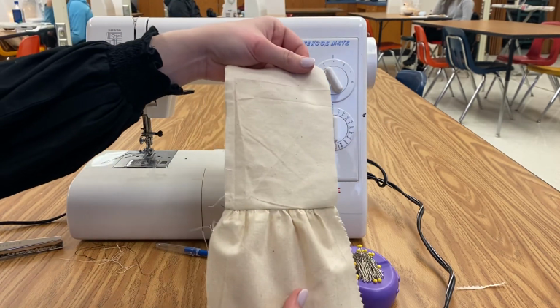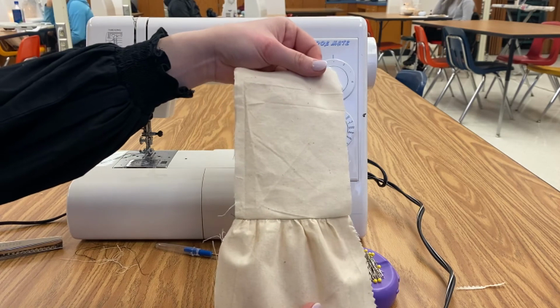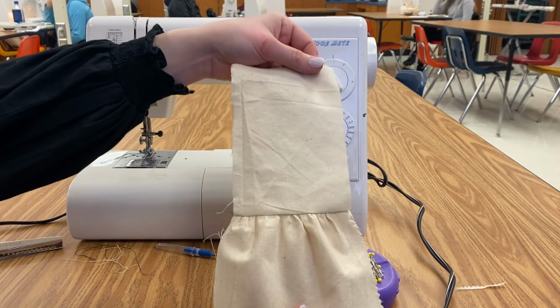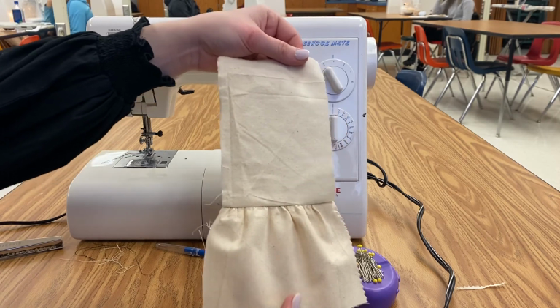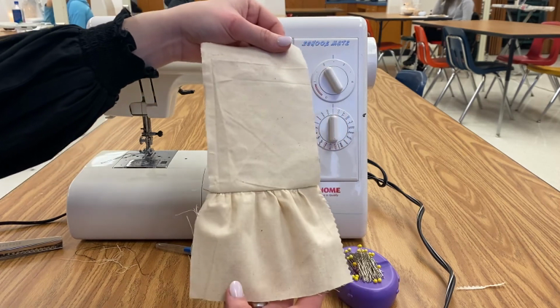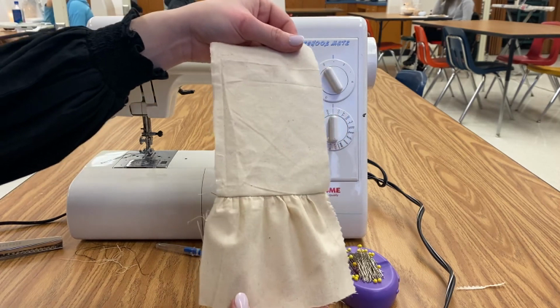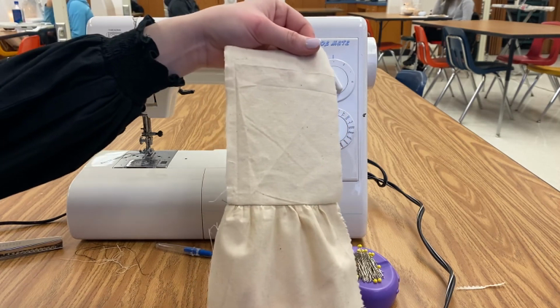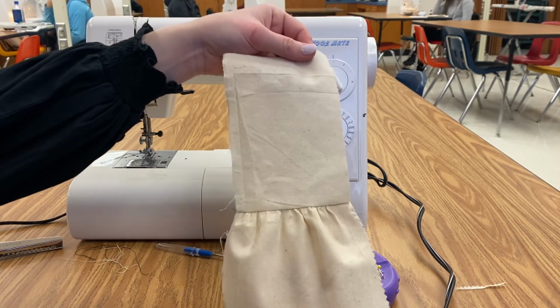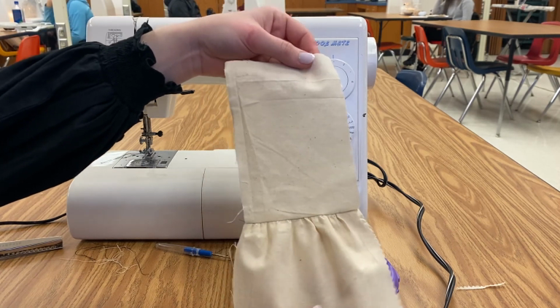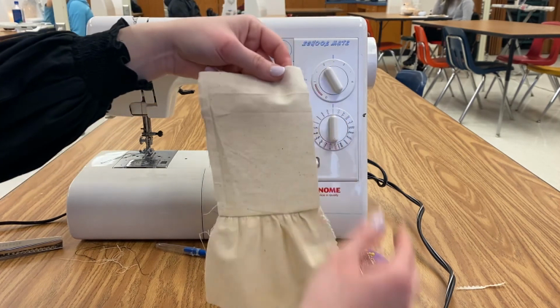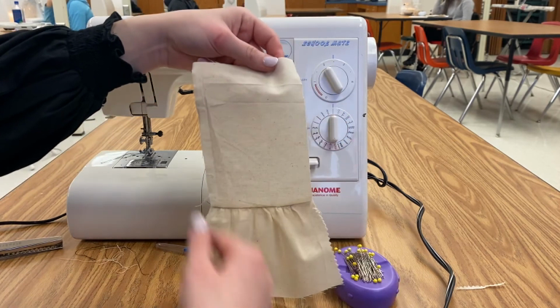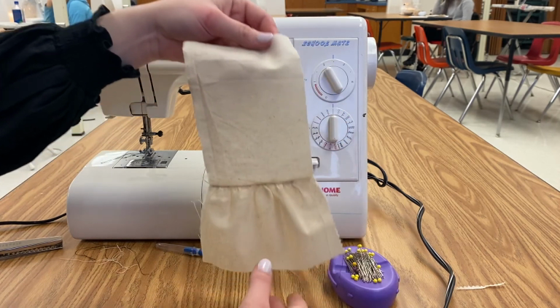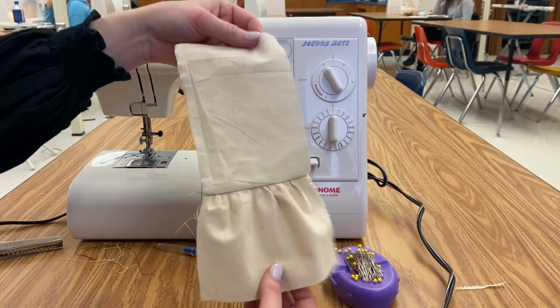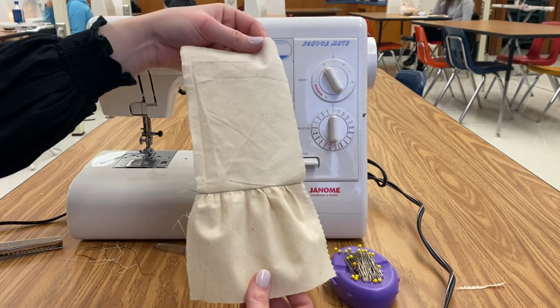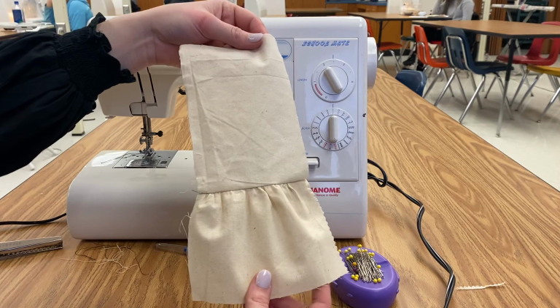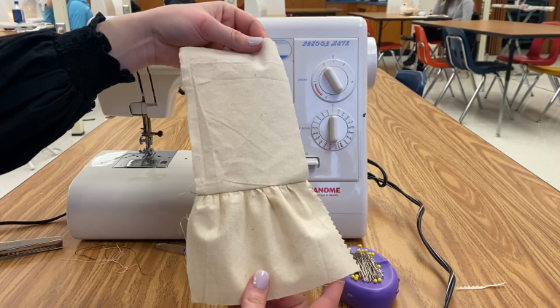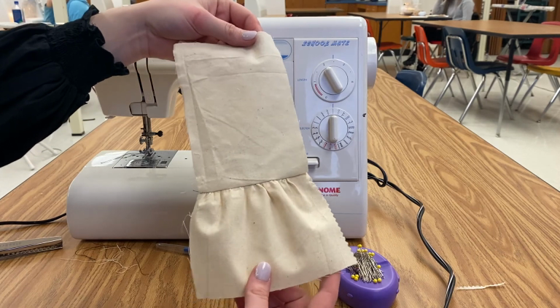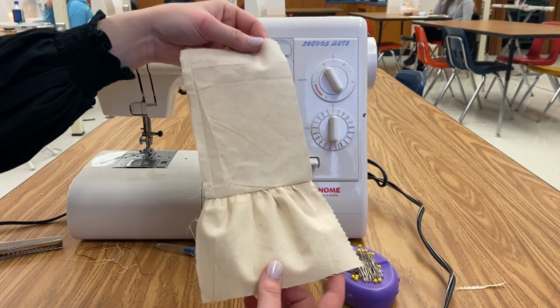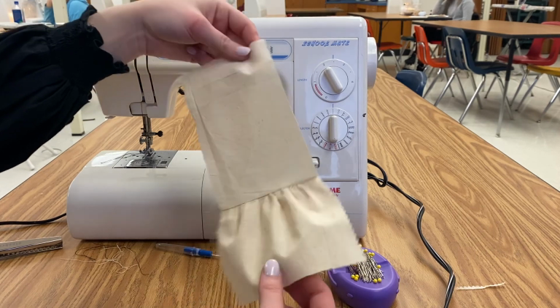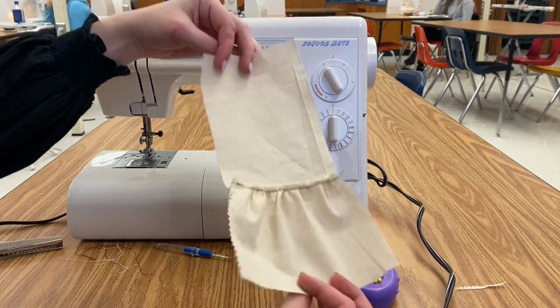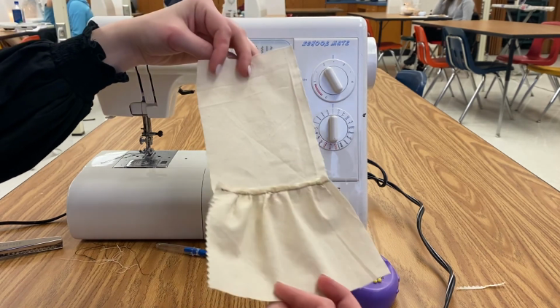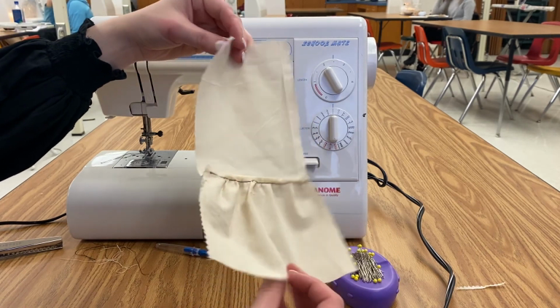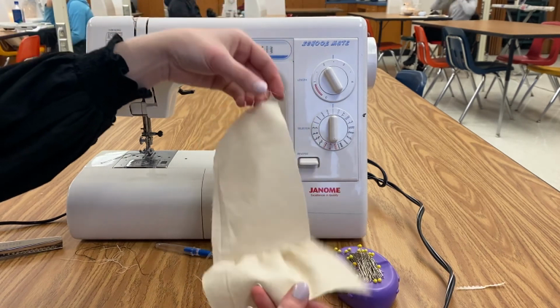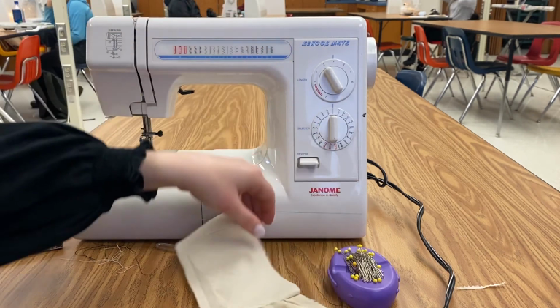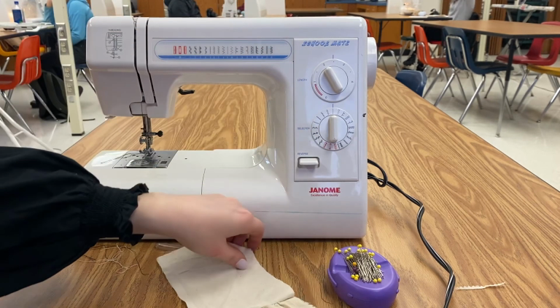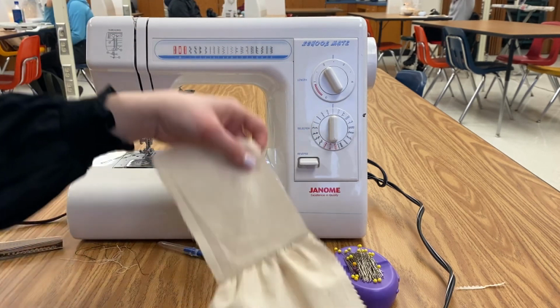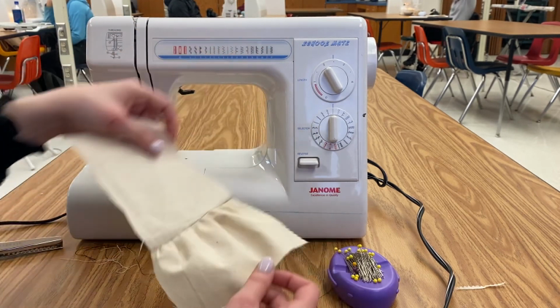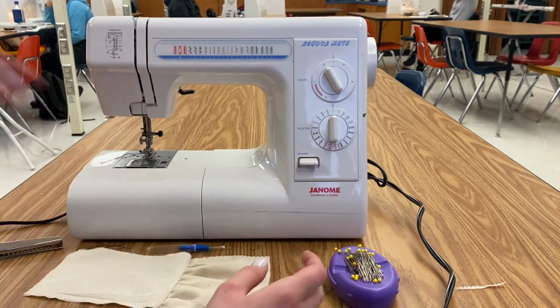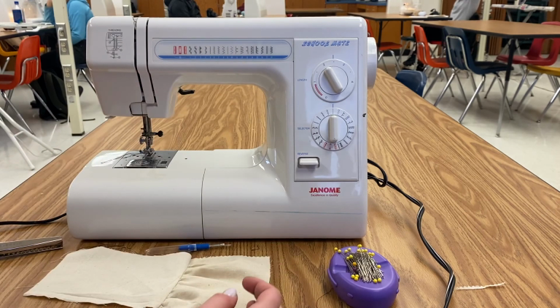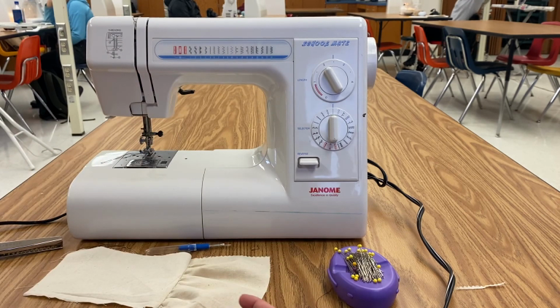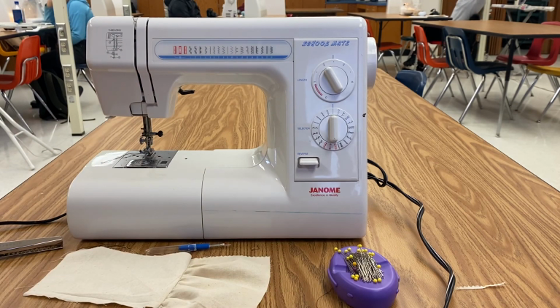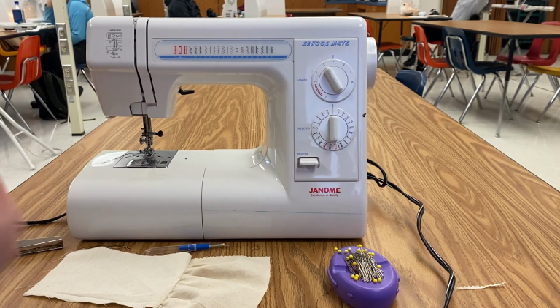This is what your final is going to look like — the final piece, except it's going to be all pinked. You don't need to see me pink the whole thing. Does anybody have any questions?